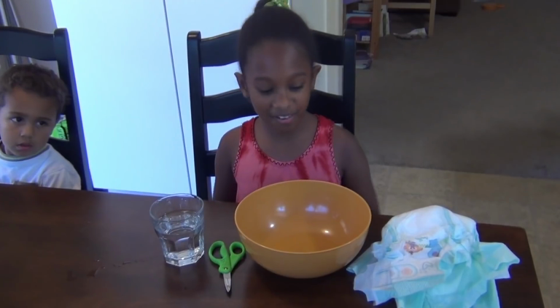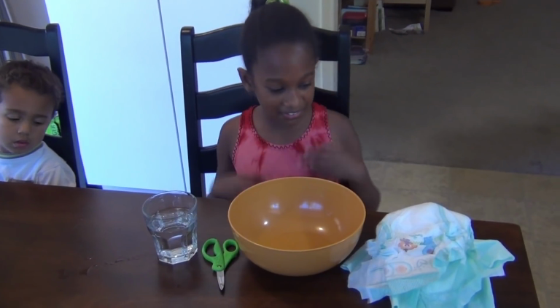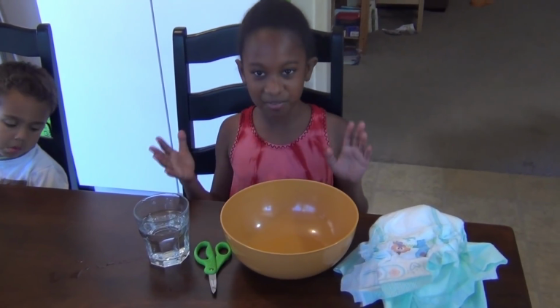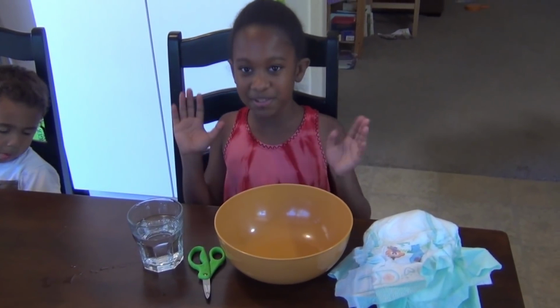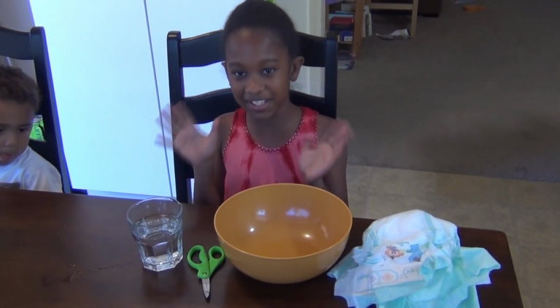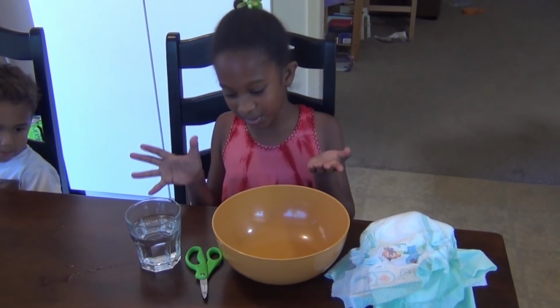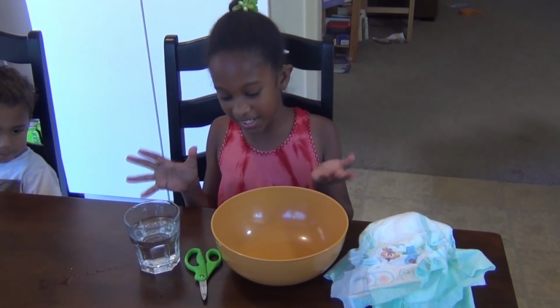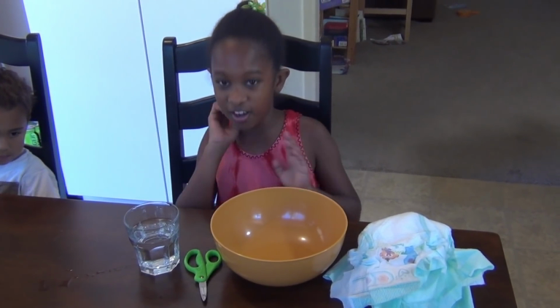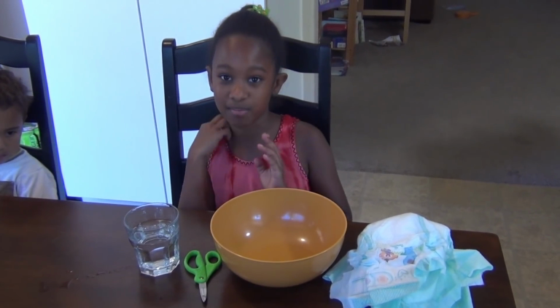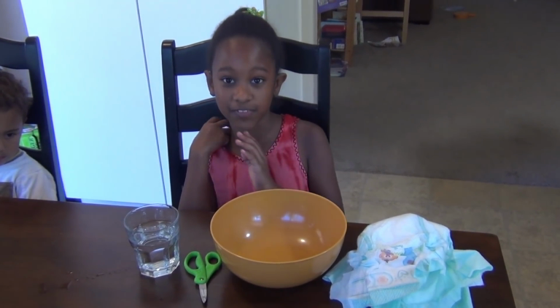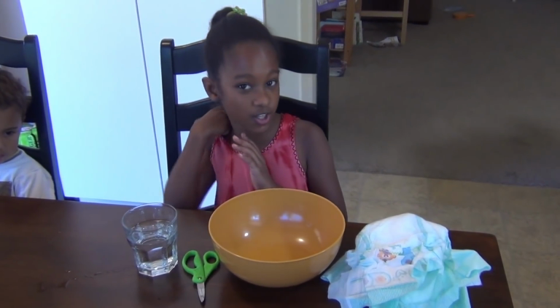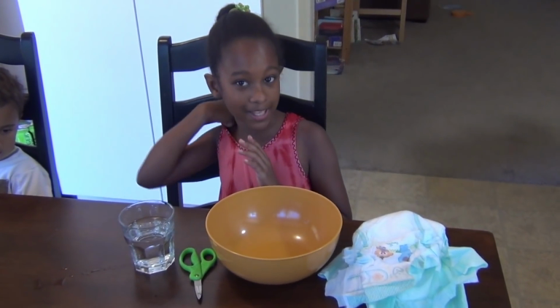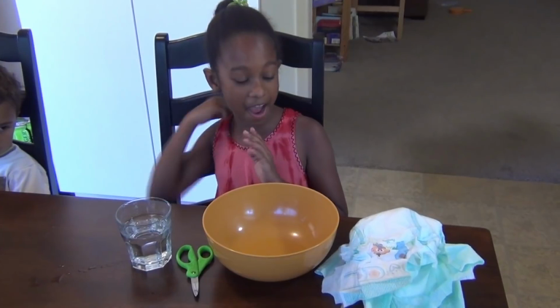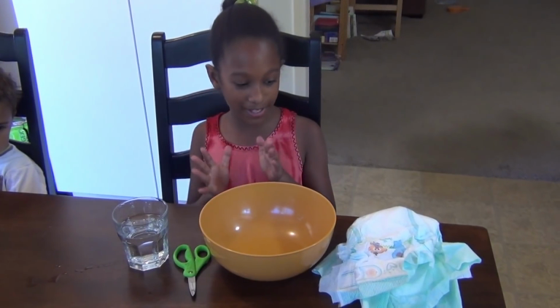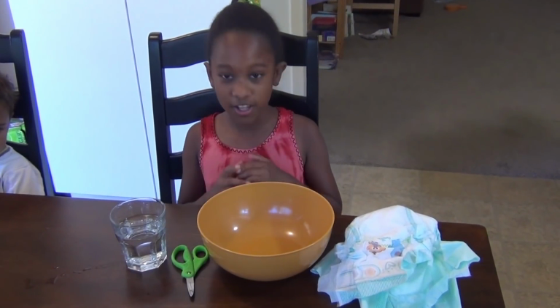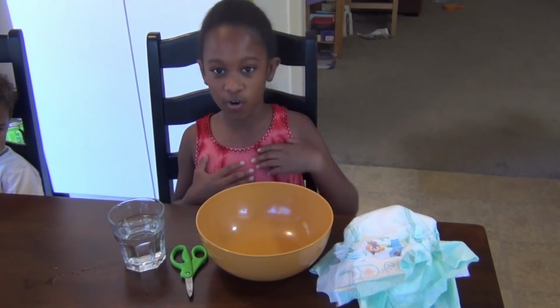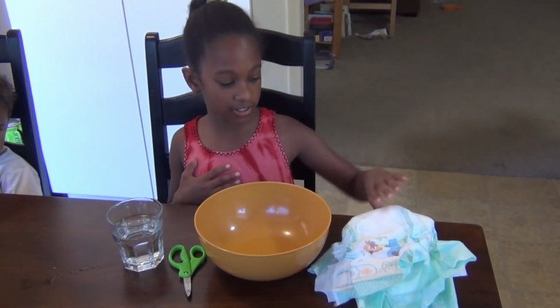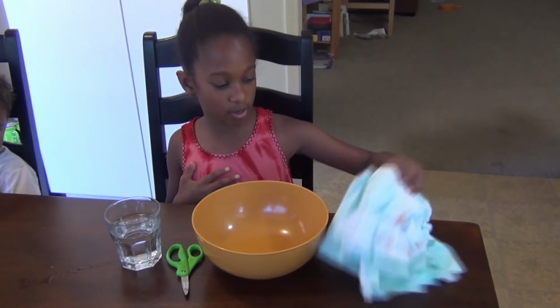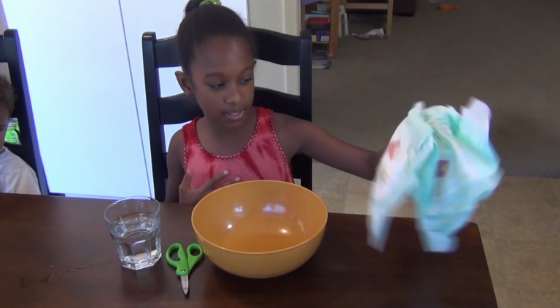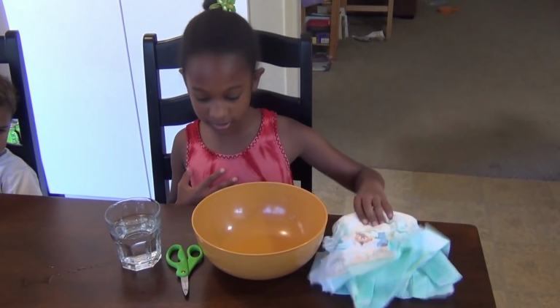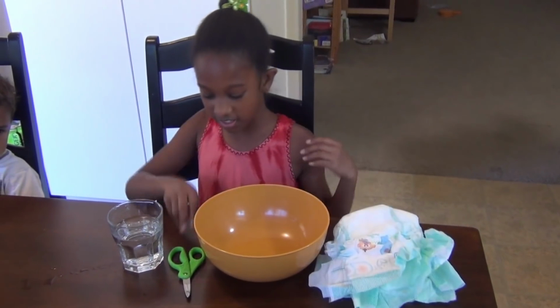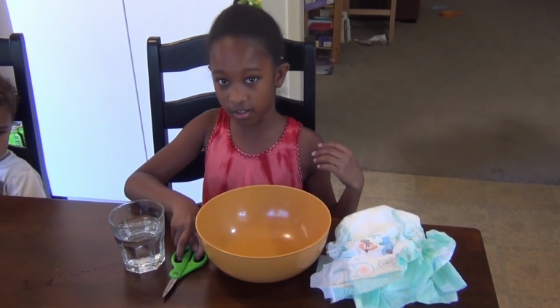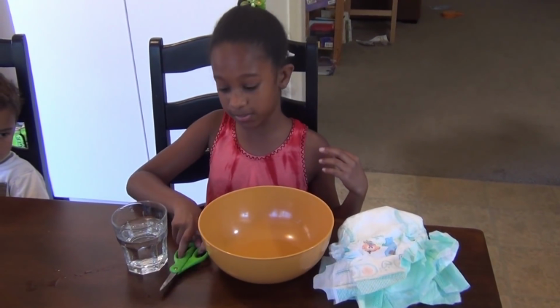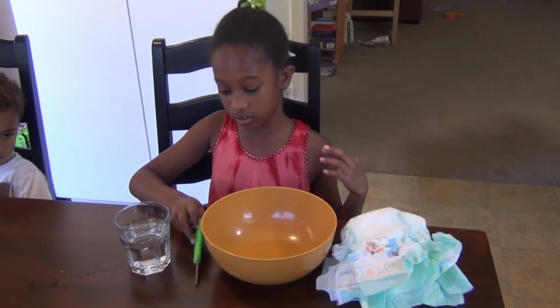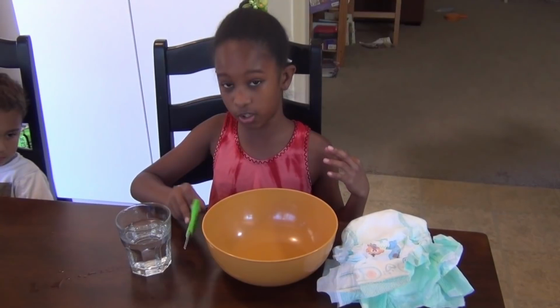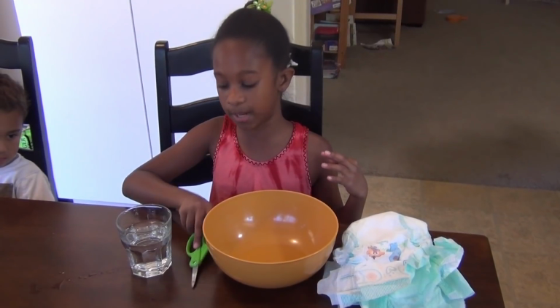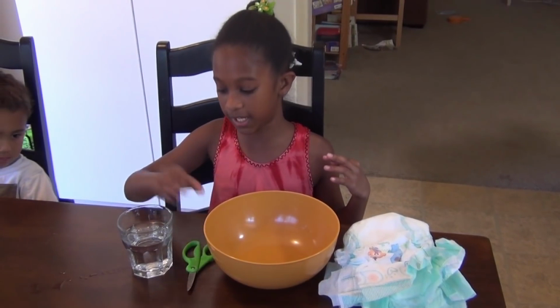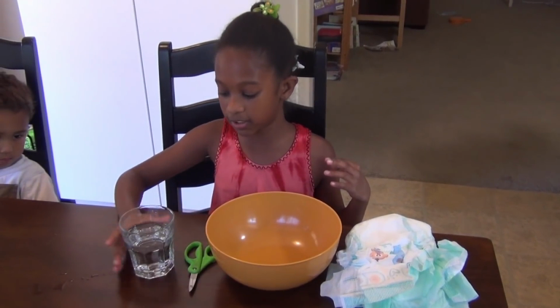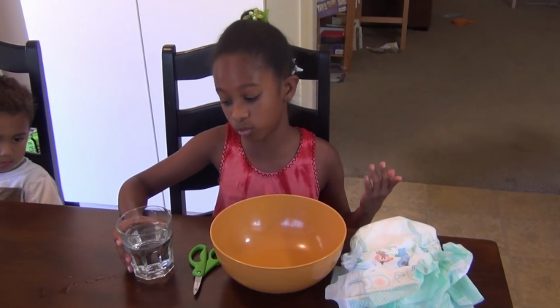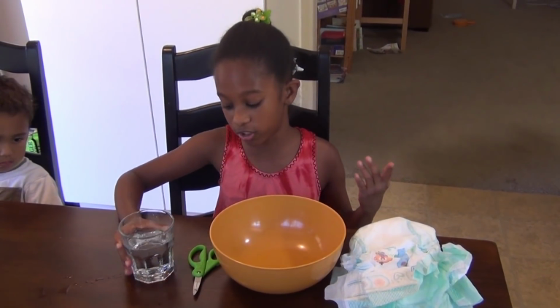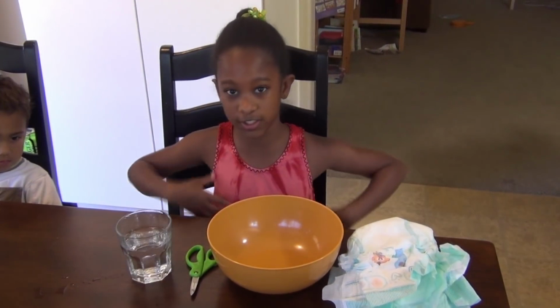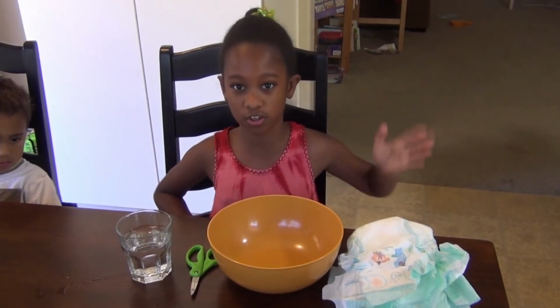Today we're going to be doing an experiment on how to make fake snow, and I cannot wait. So you're going to need a couple of diapers, some scissors to cut open the bubbles, and a glass of water.